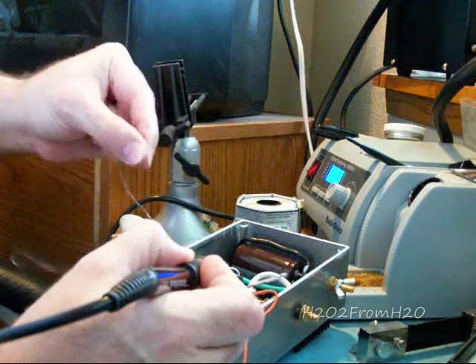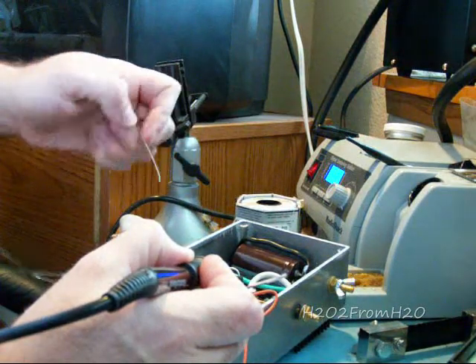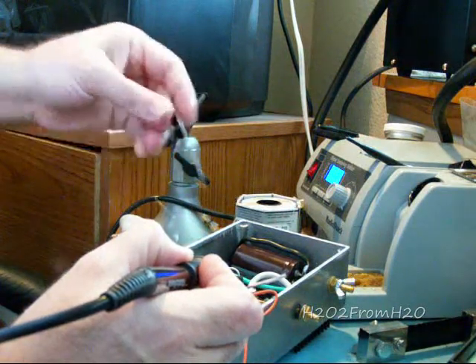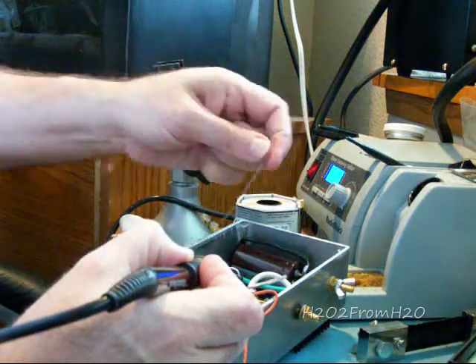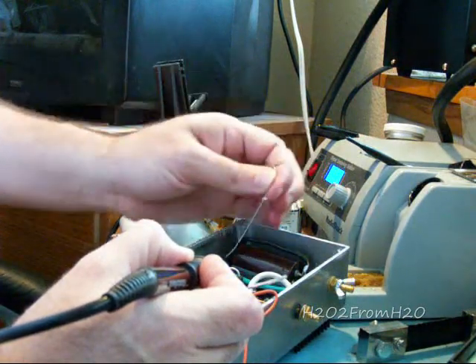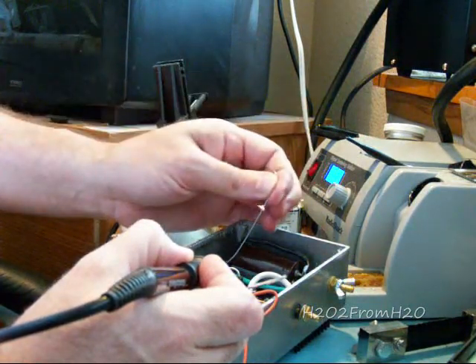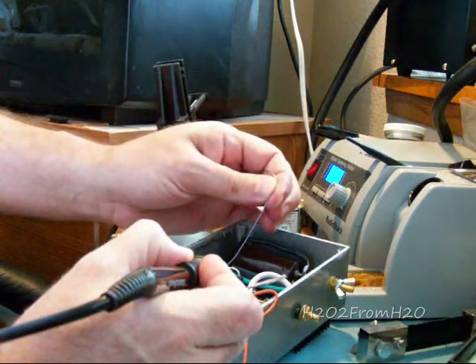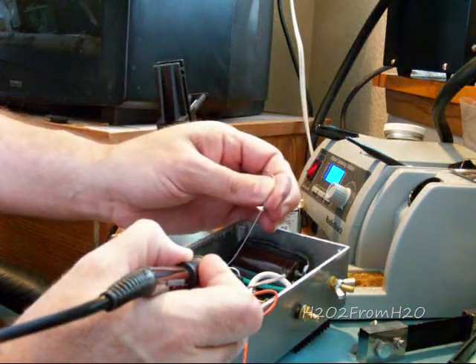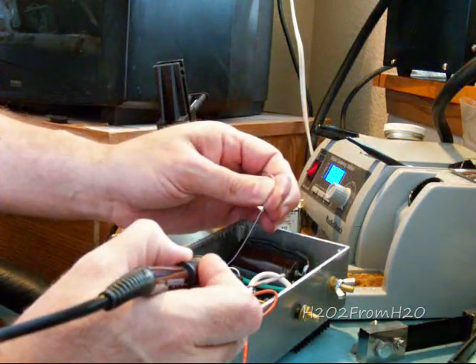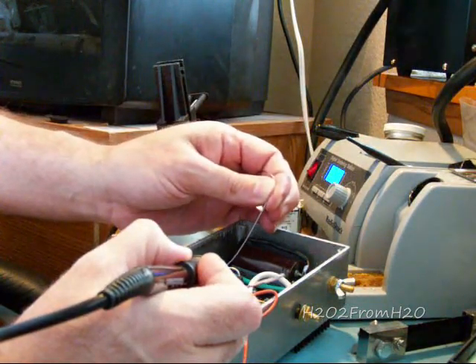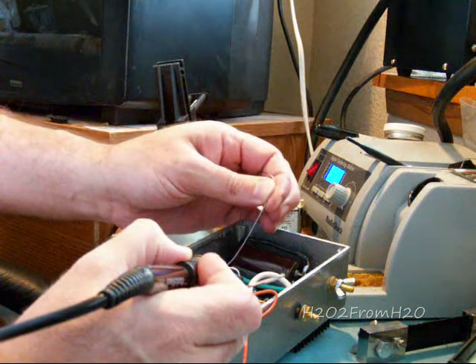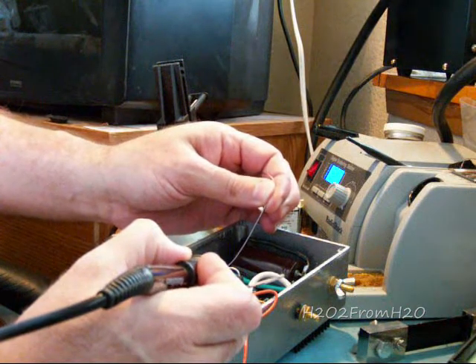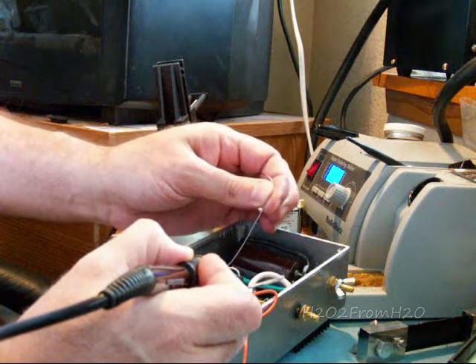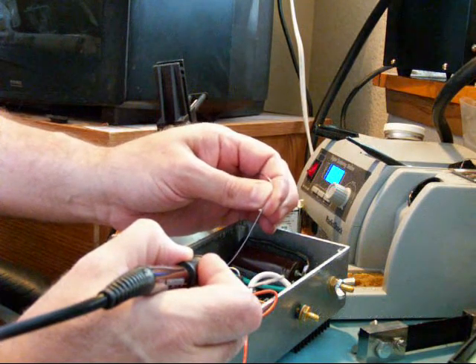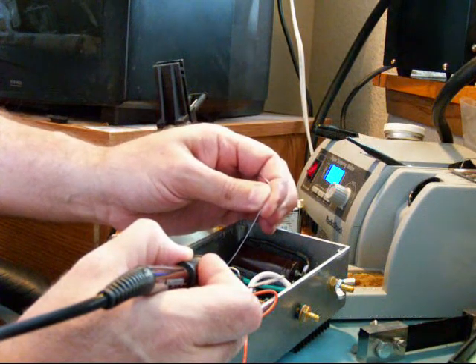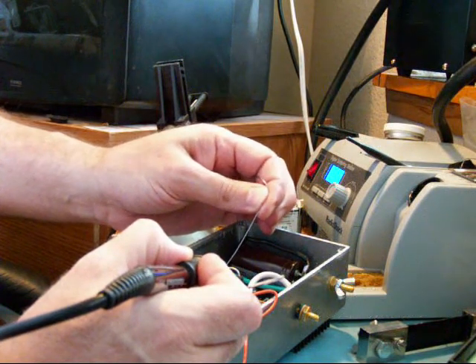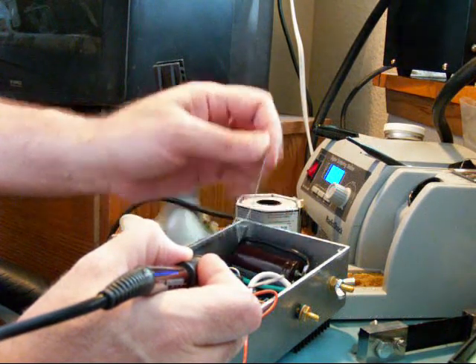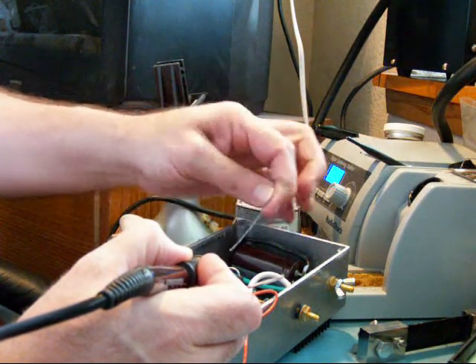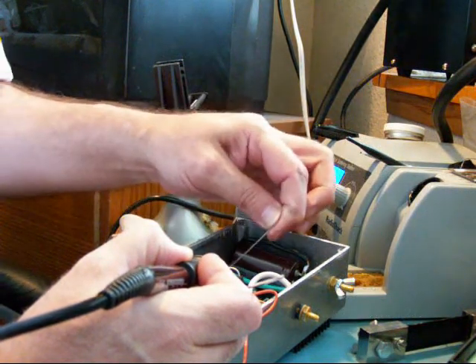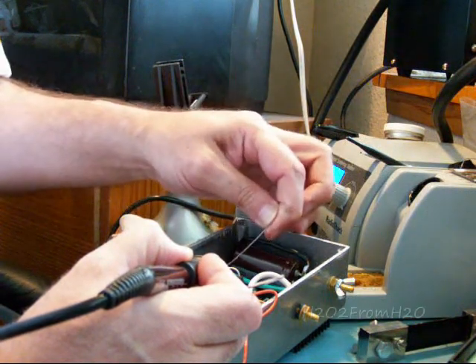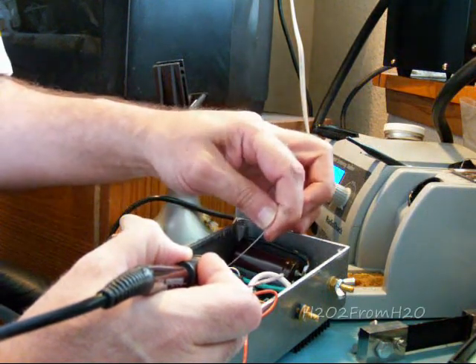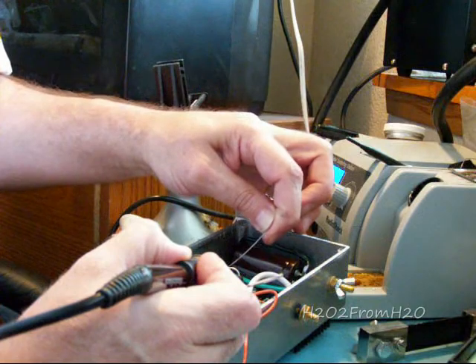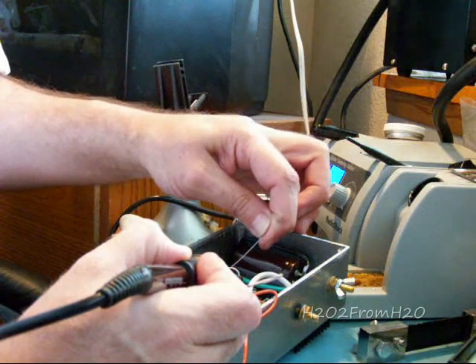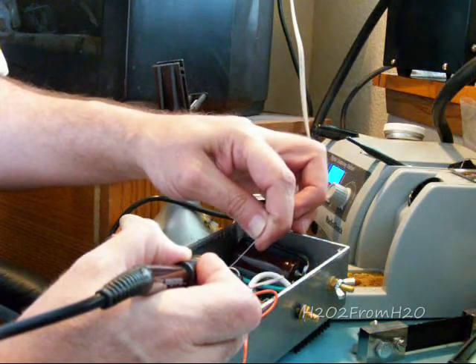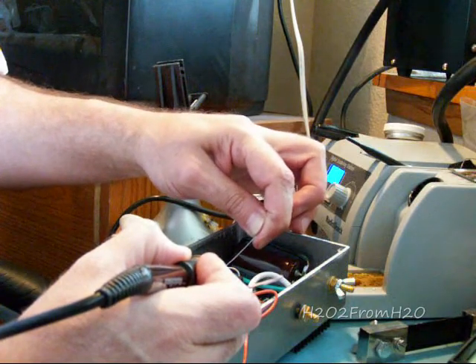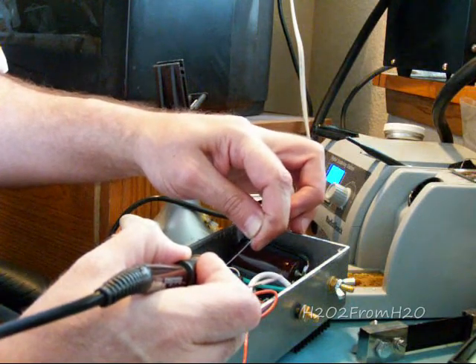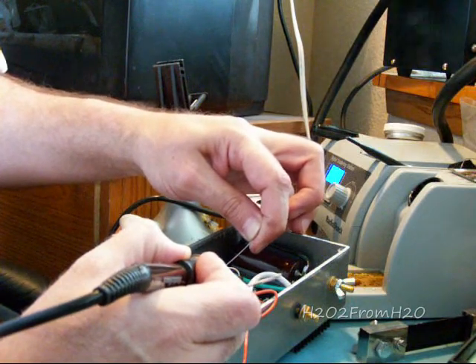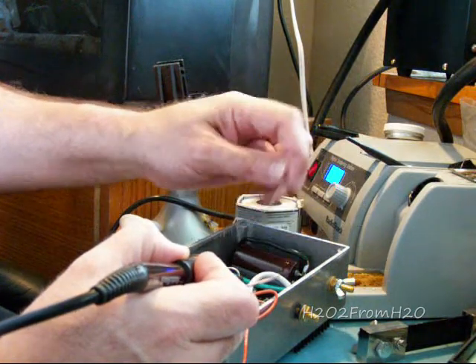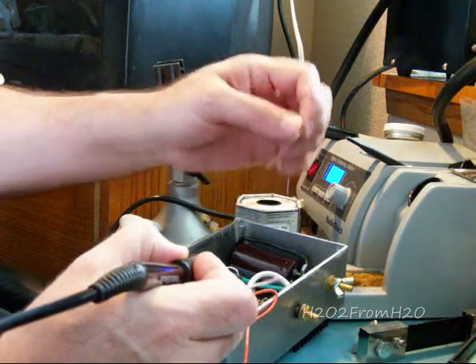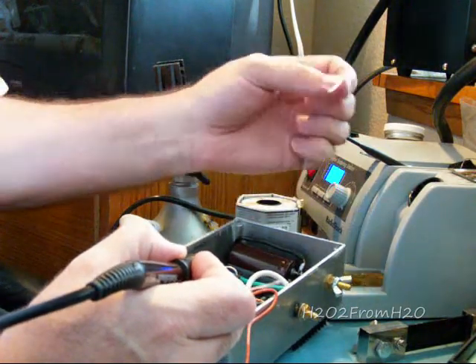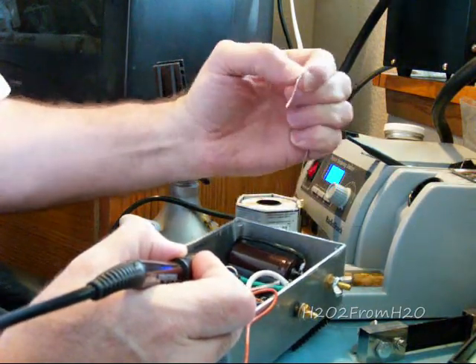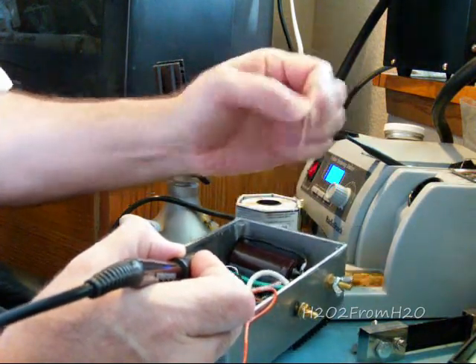You know you're getting it hot enough when you can melt solder on the opposite side of where your iron is — when it starts to melt over there, you're getting that joint hot enough. Just keep feeding solder into it.